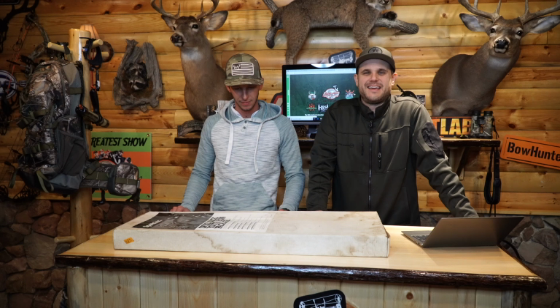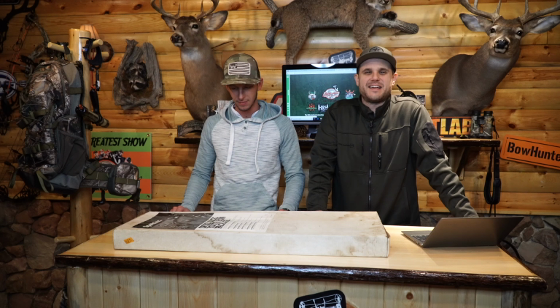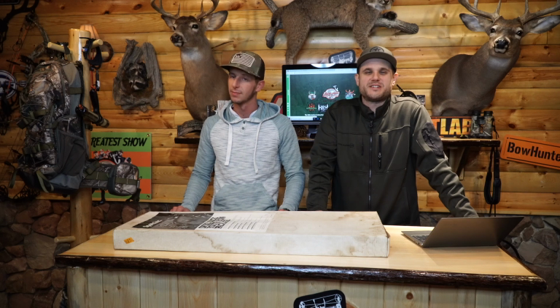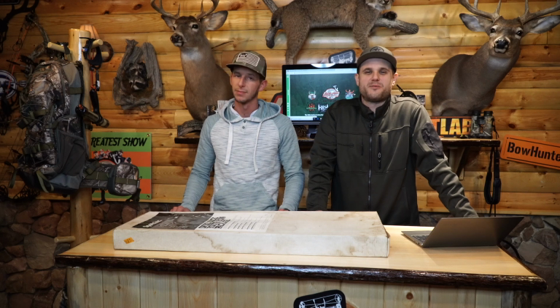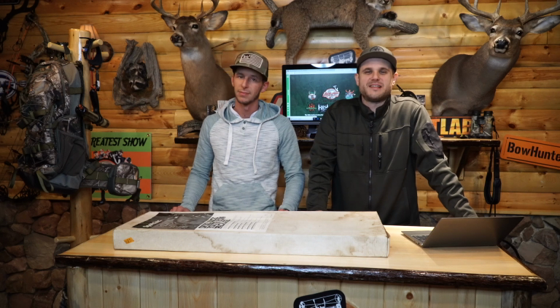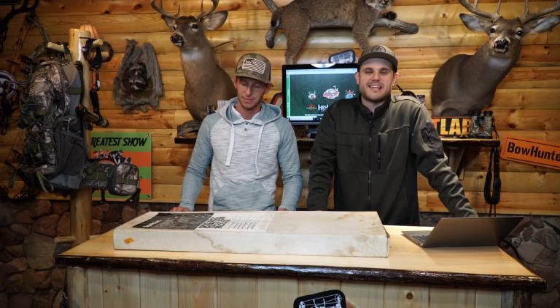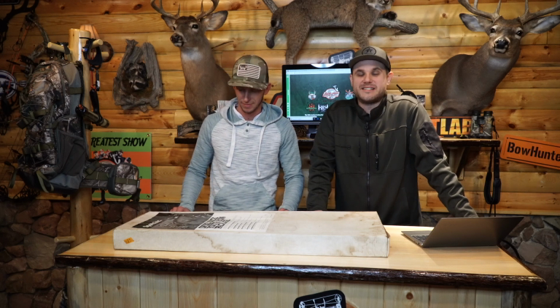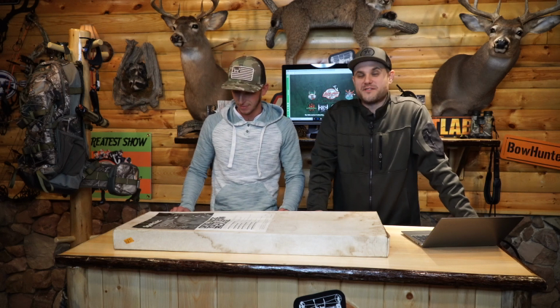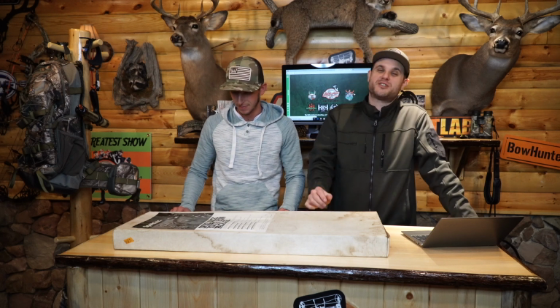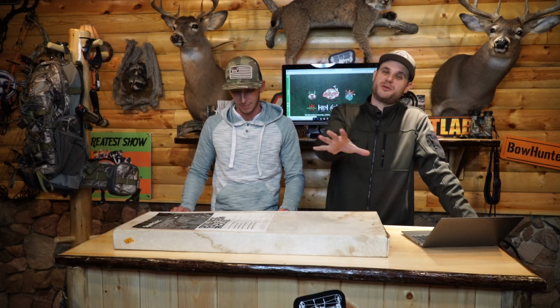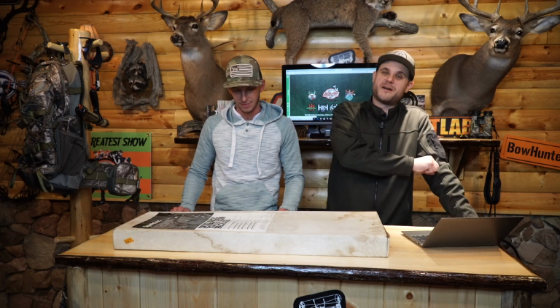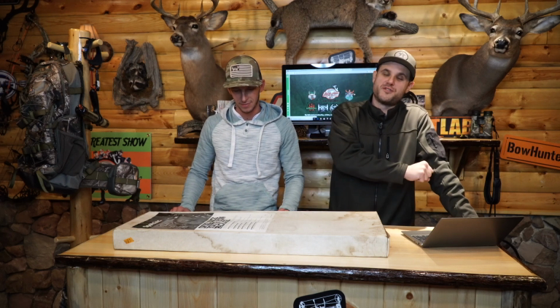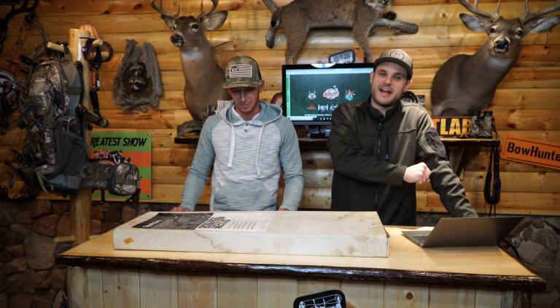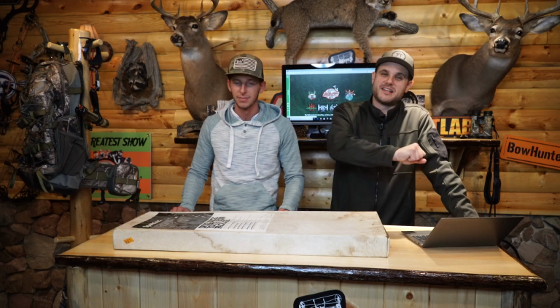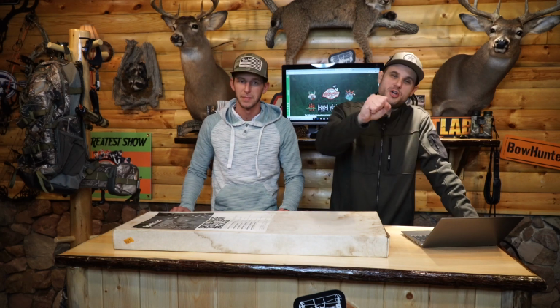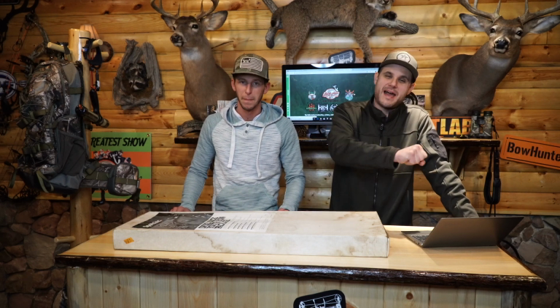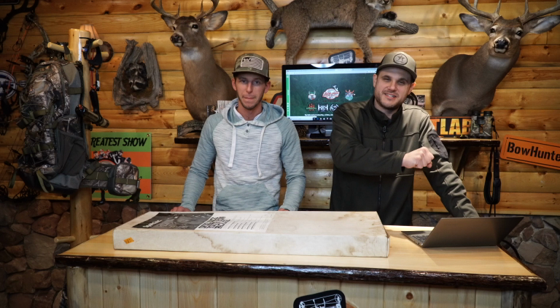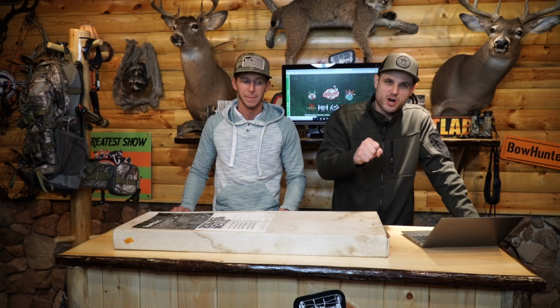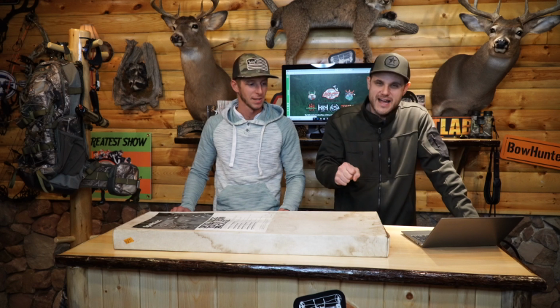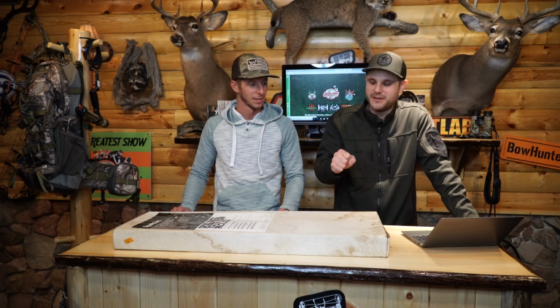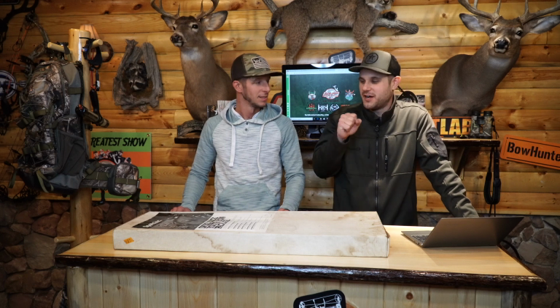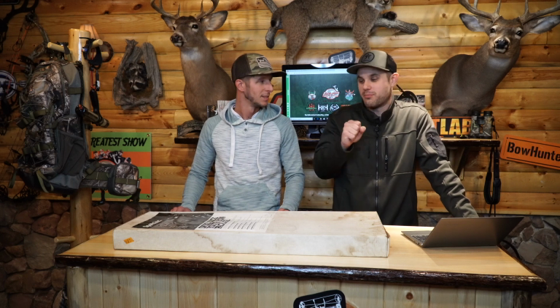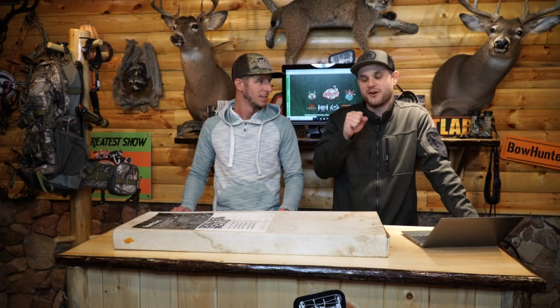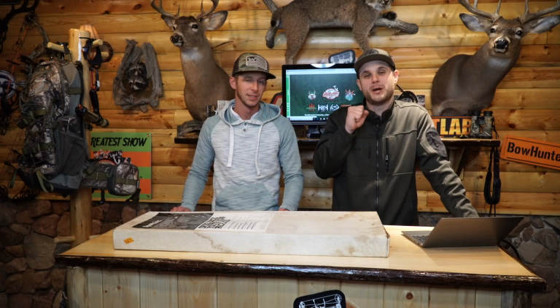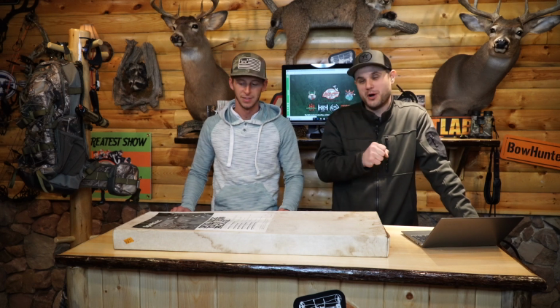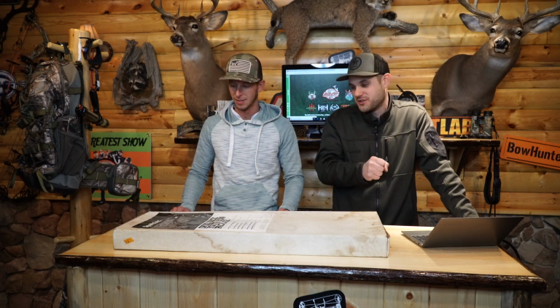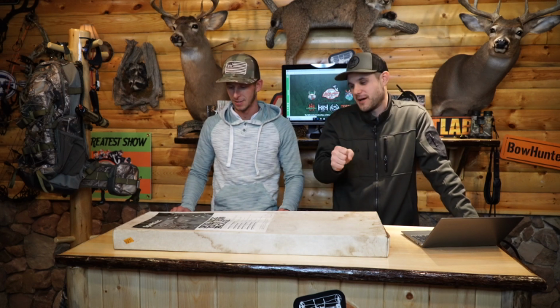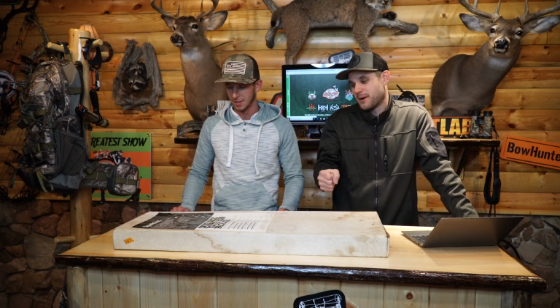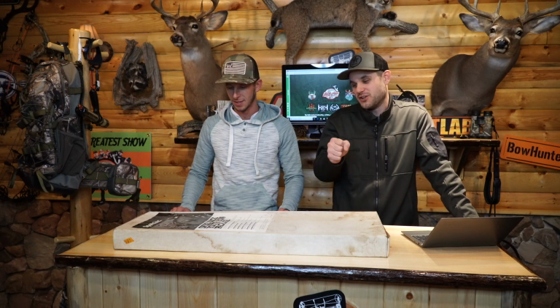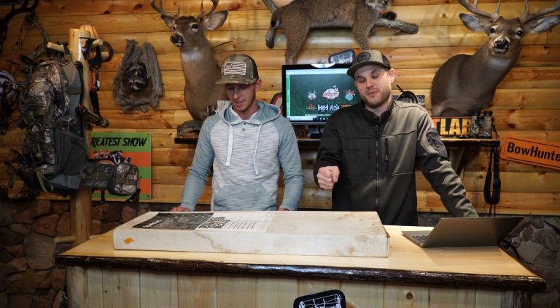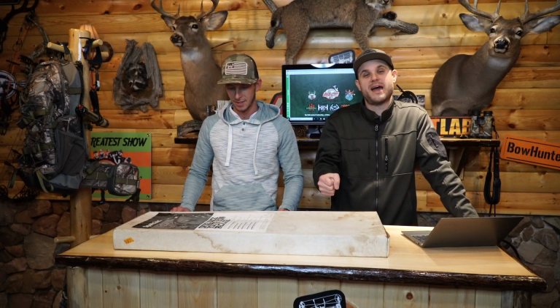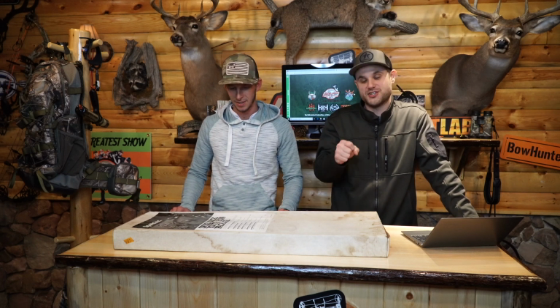Hey guys, Dave and Chris here from Bower Plants Test Lab, and today we have something extremely special for you guys — a look back into the archive of a Browning bow, the Spike Buck Youth Bow Package.